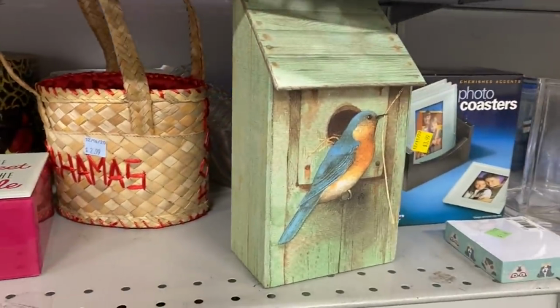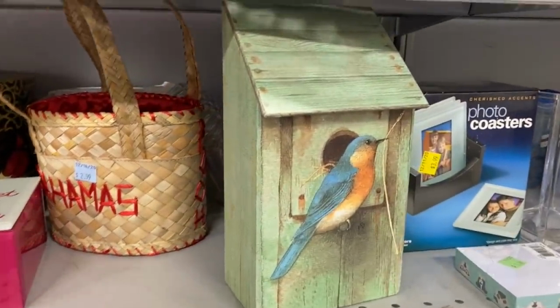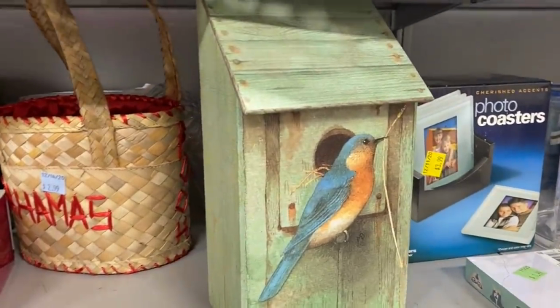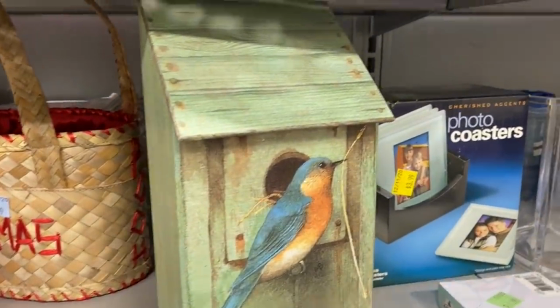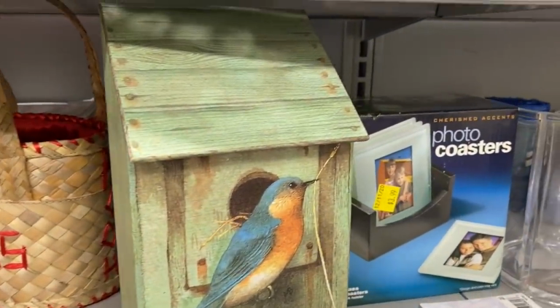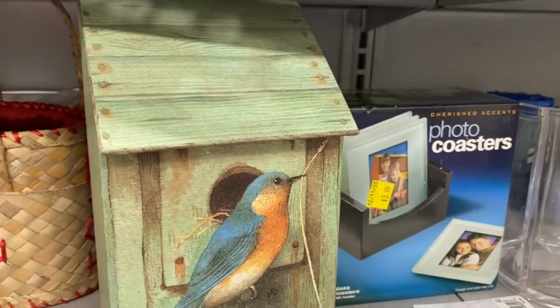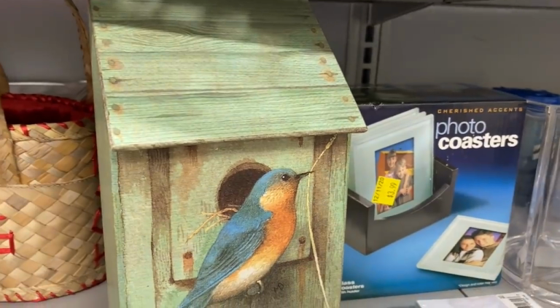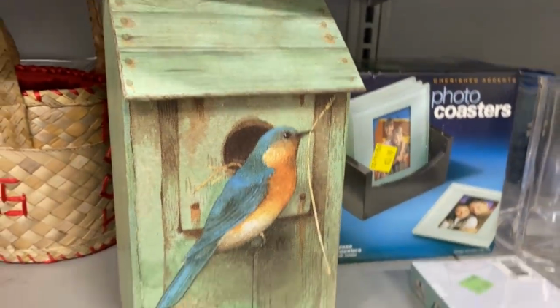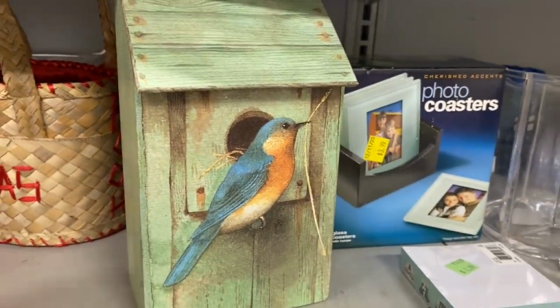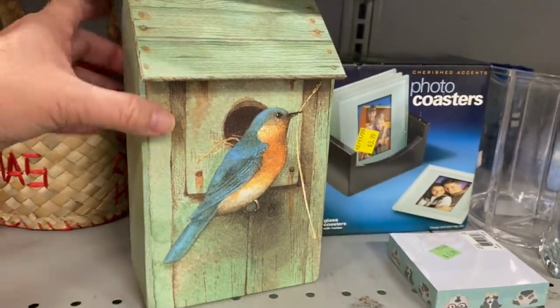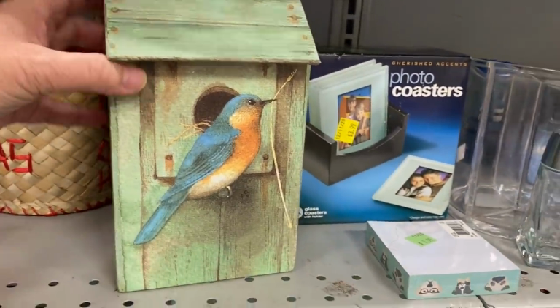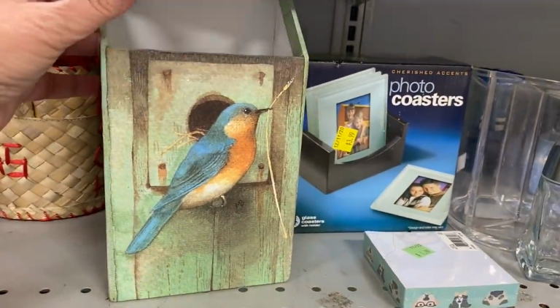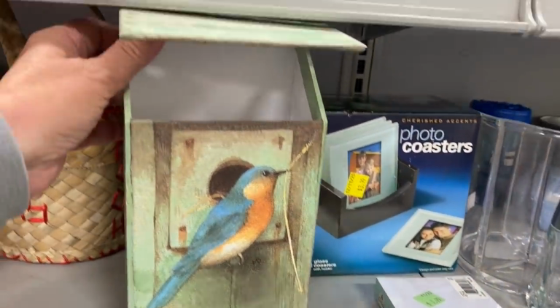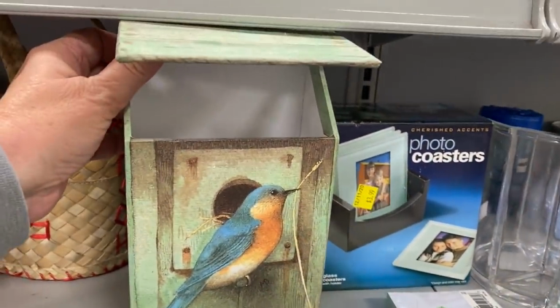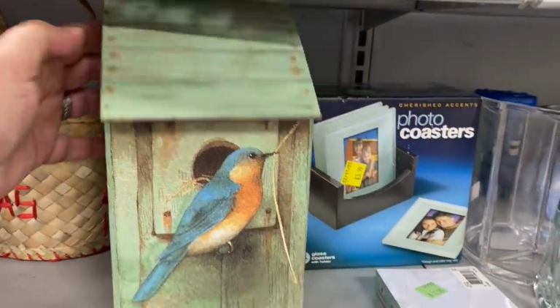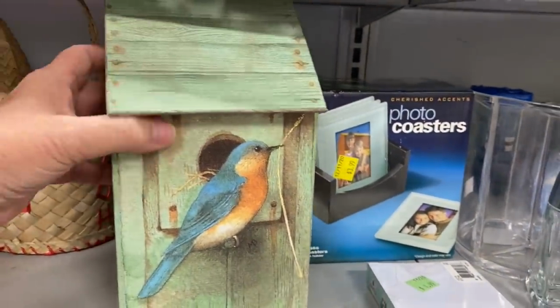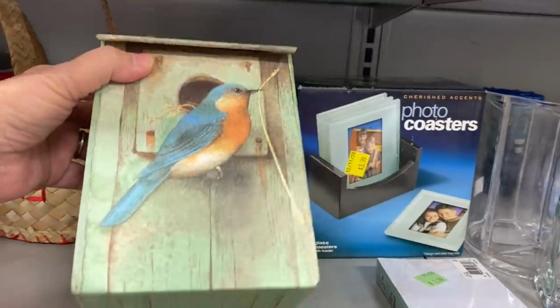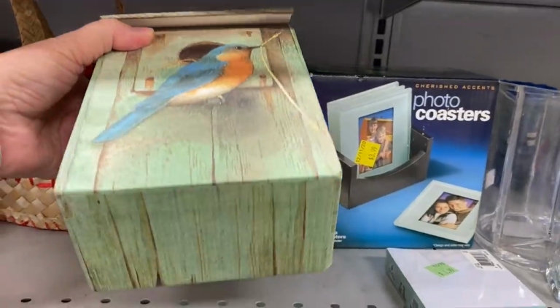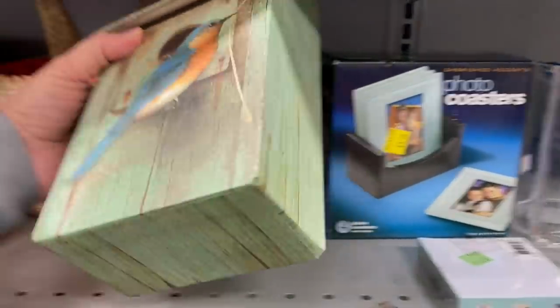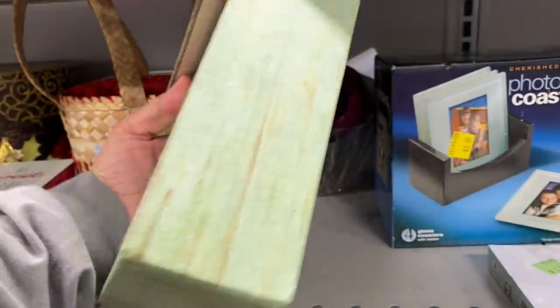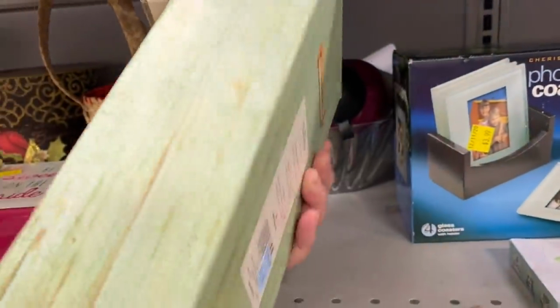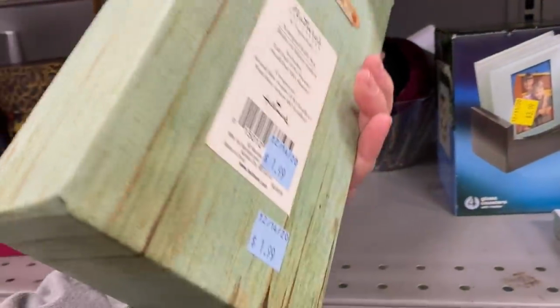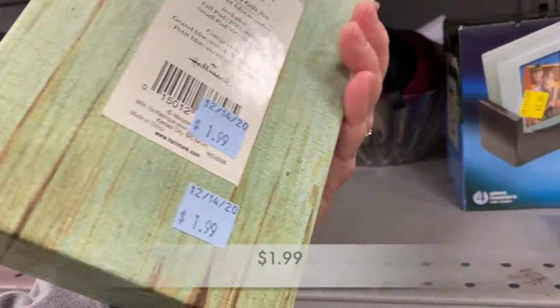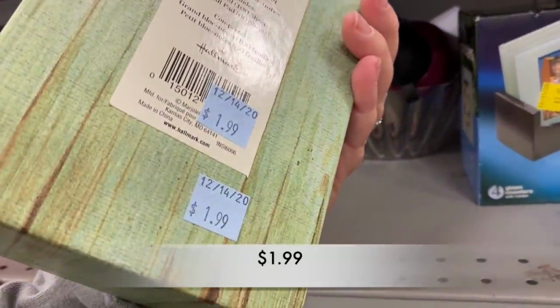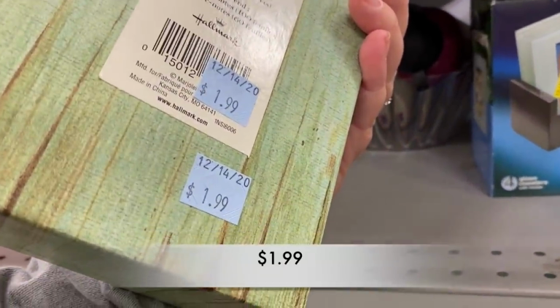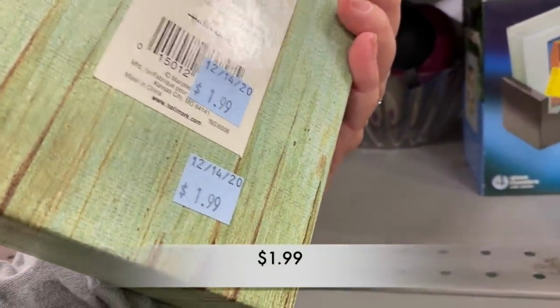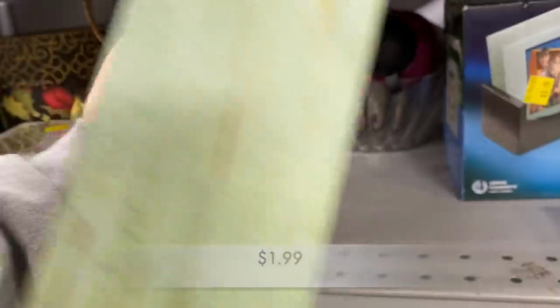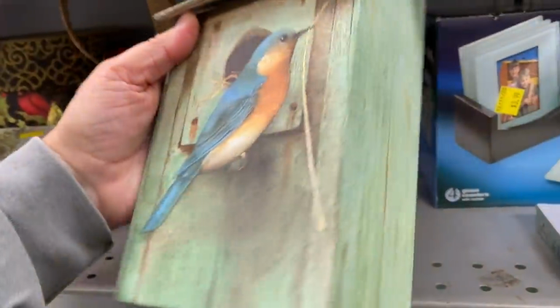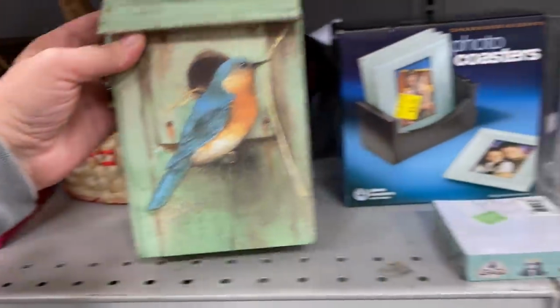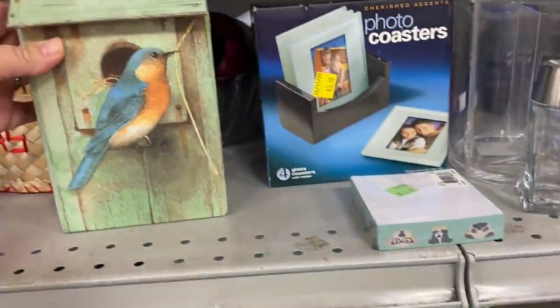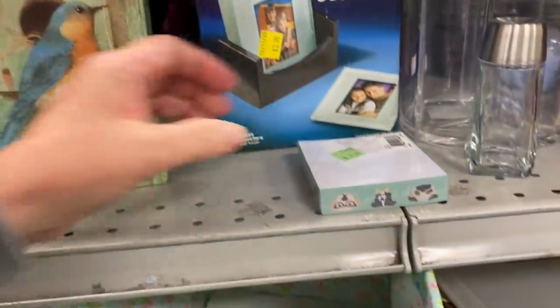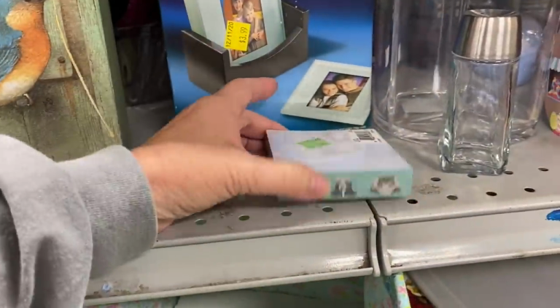I really loved this little box here. It is just a box, kind of like a cigar box or a pencil box. And it's a box that I'm sure you could keep all of your cards in. What a cute little piece there.